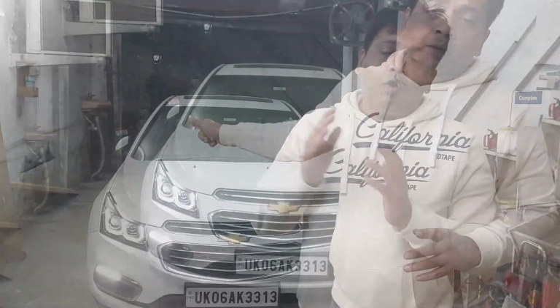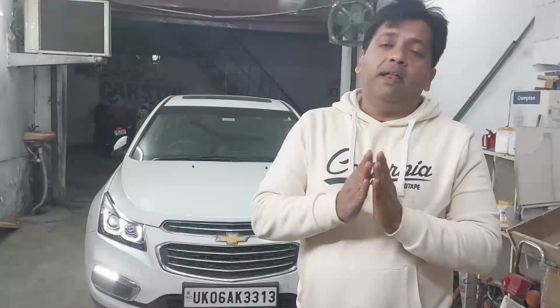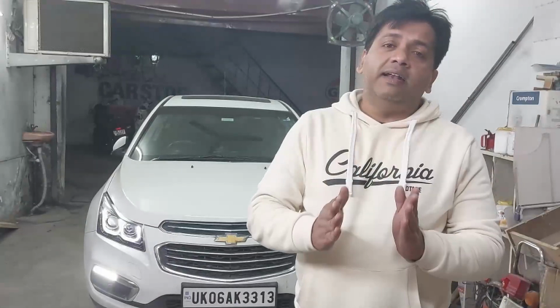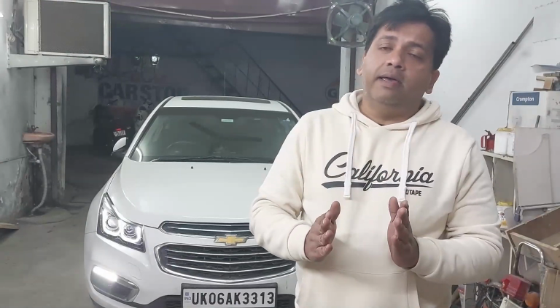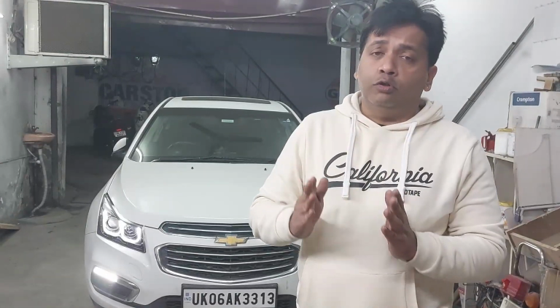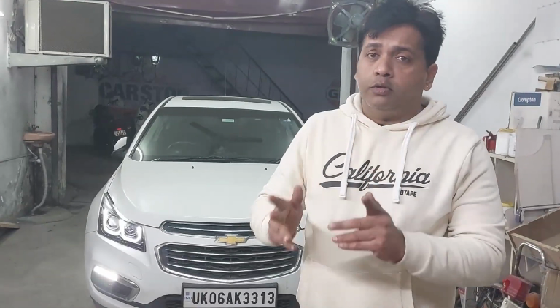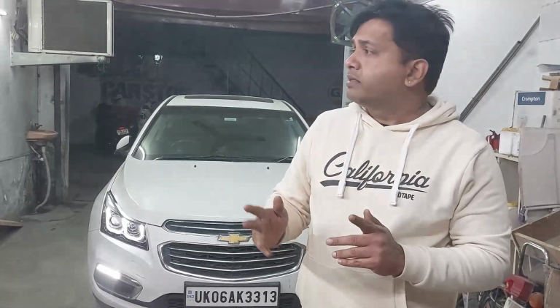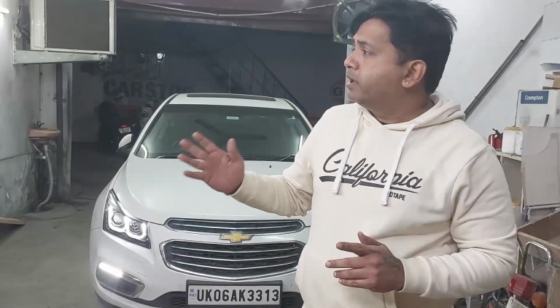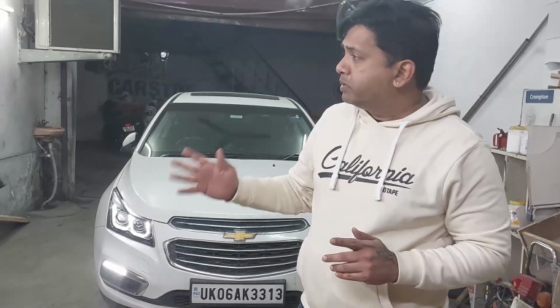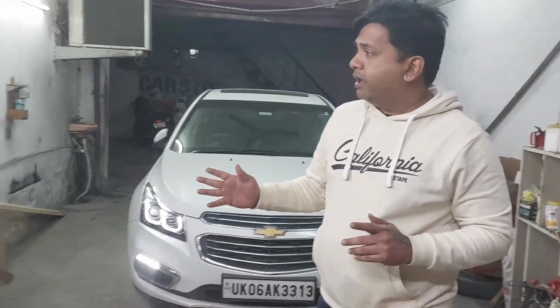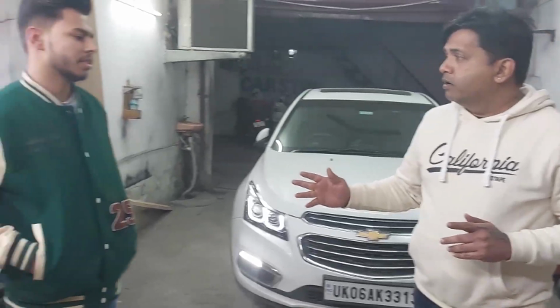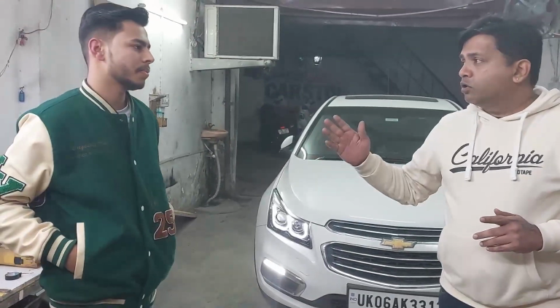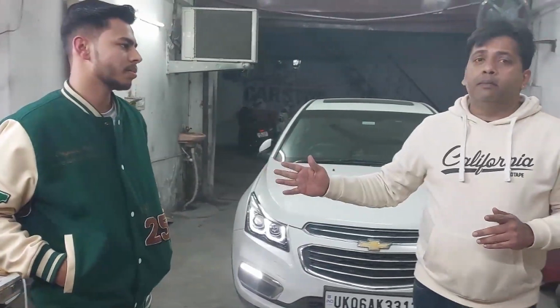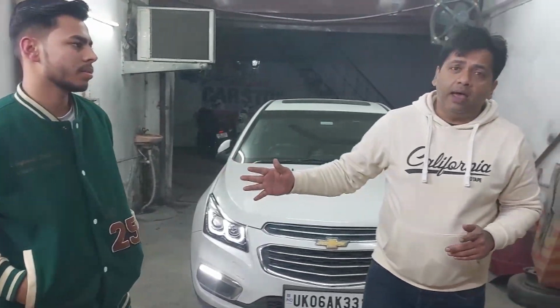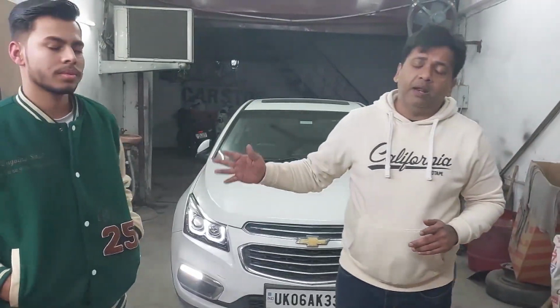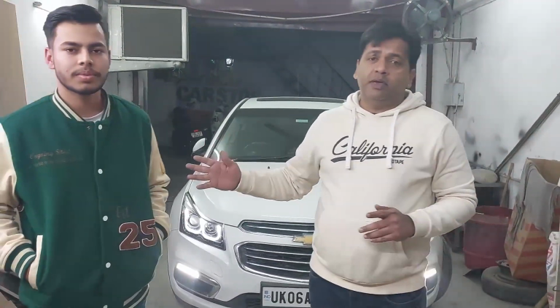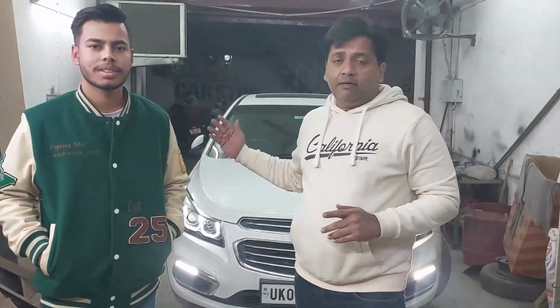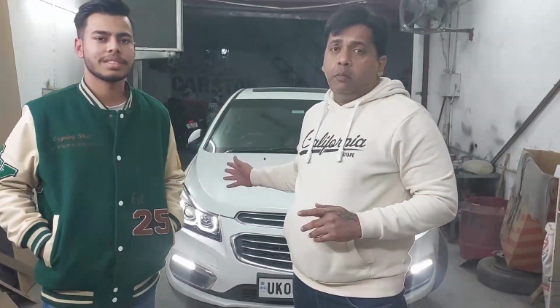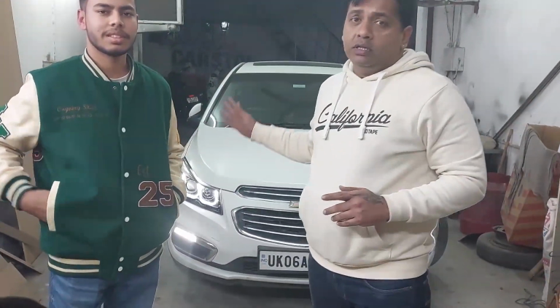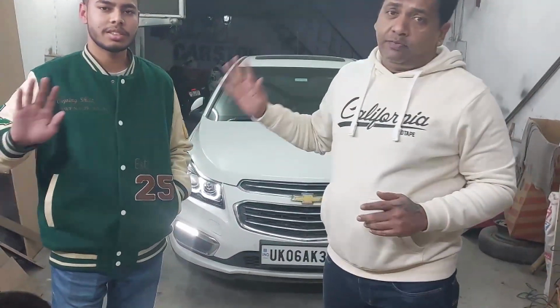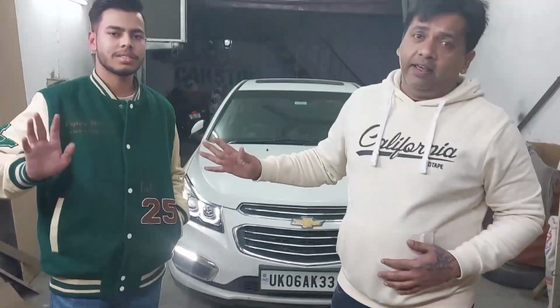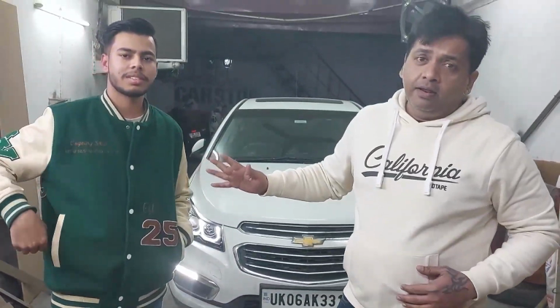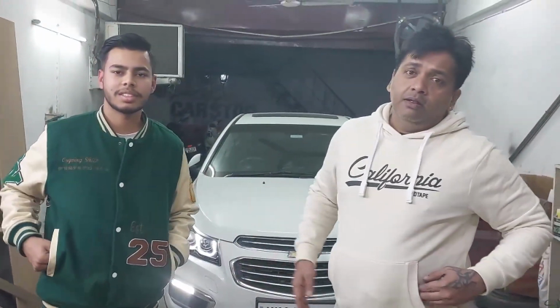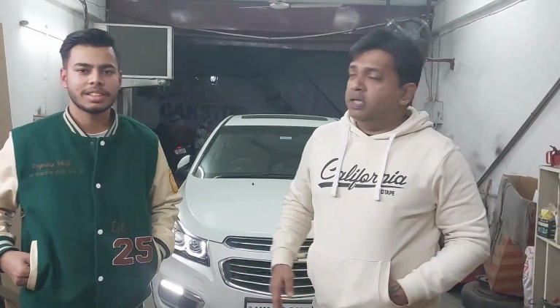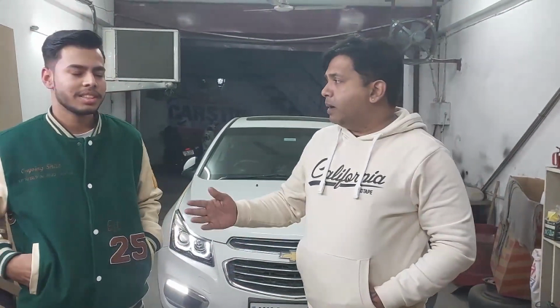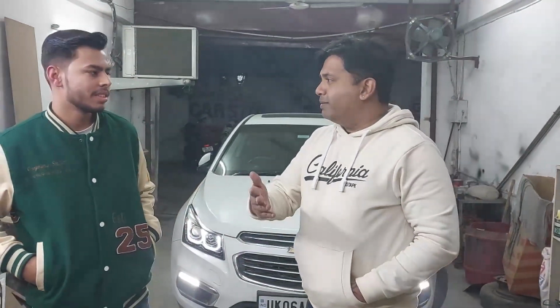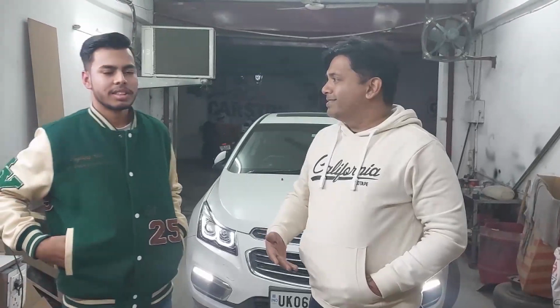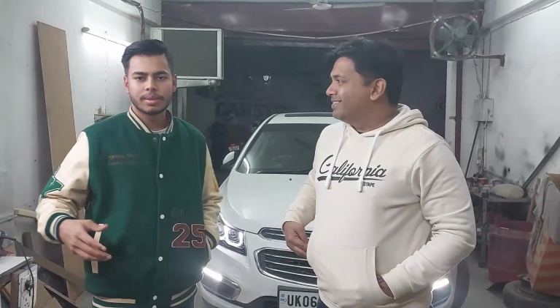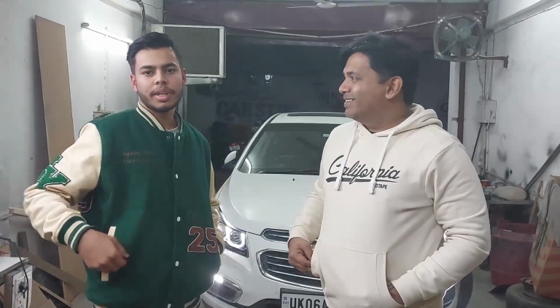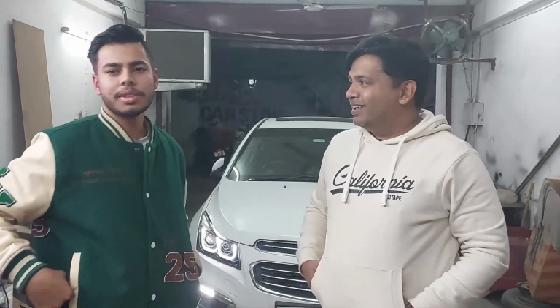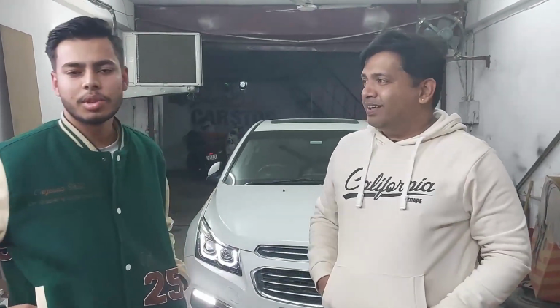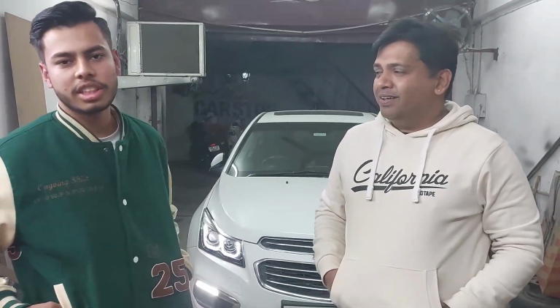Our client came from Rudrappur. He is very satisfied. You can tell us your name. My name is Anmoh Singh.